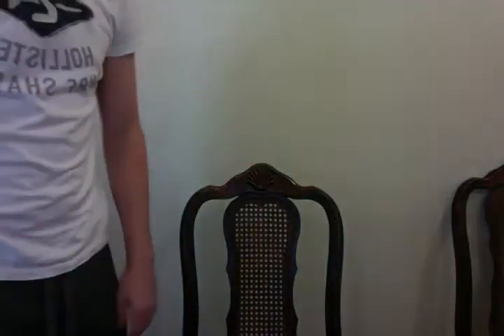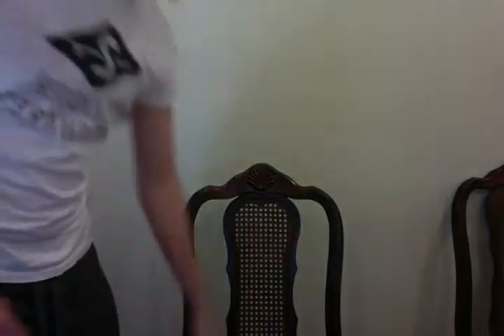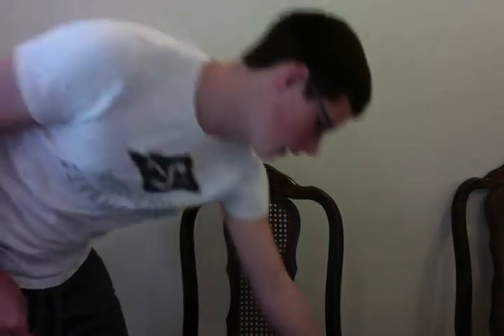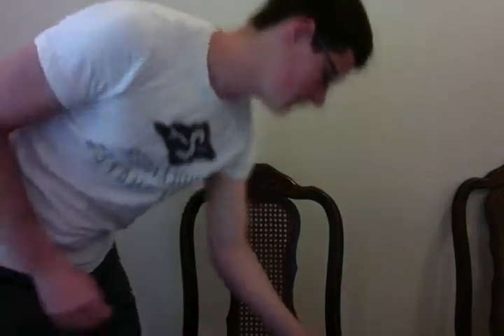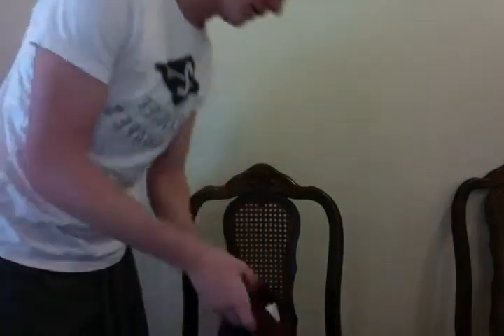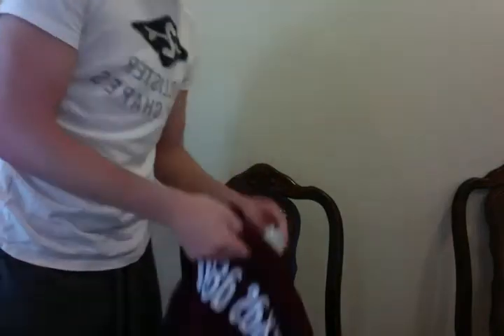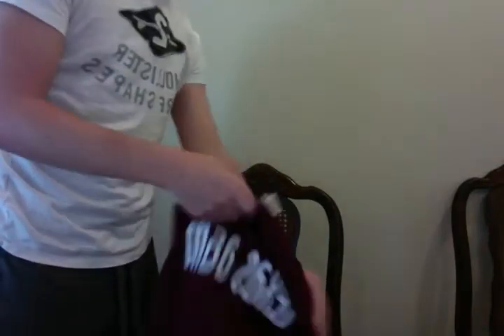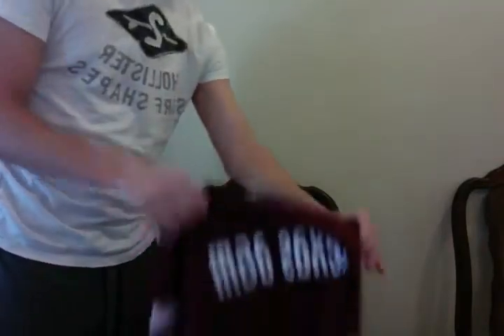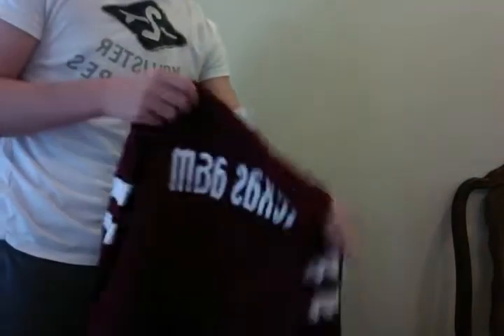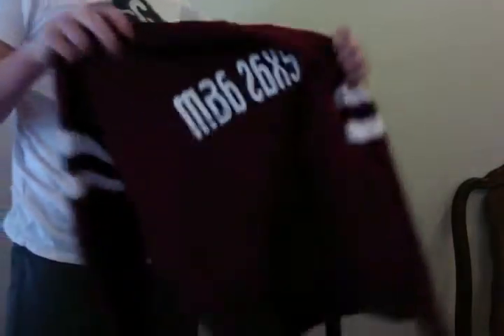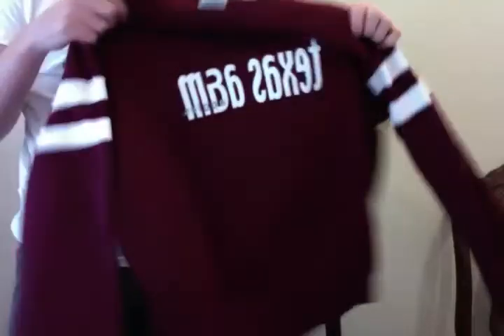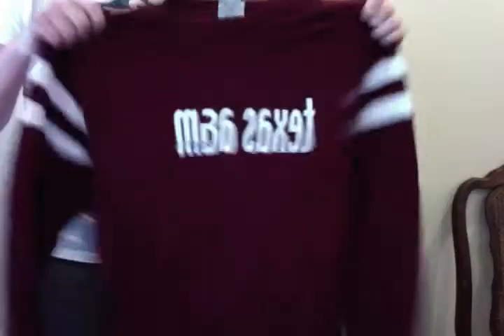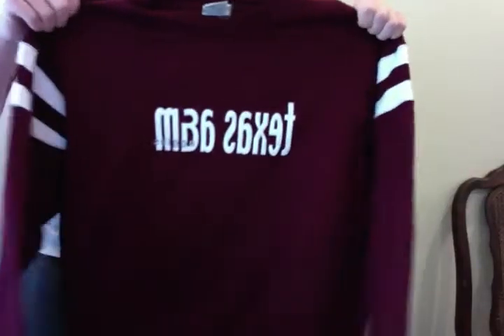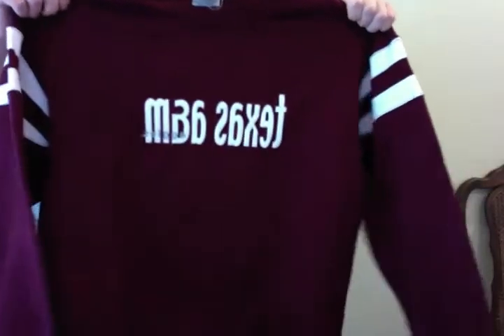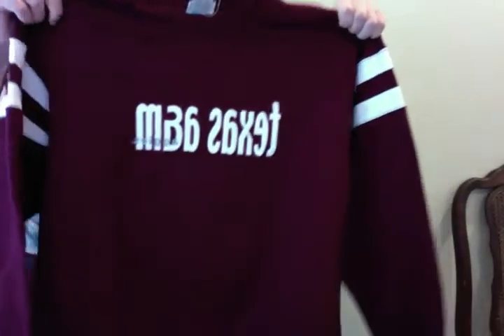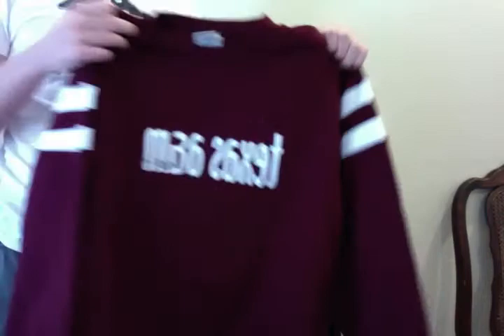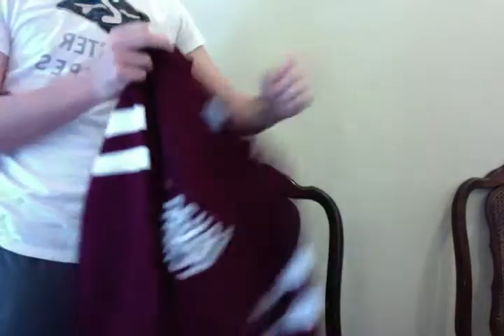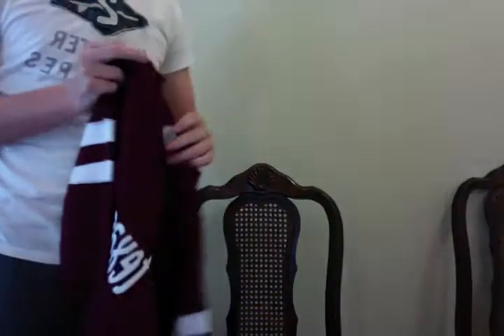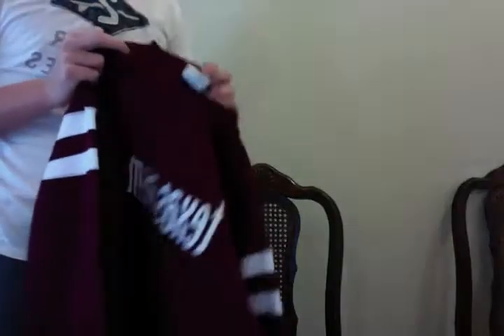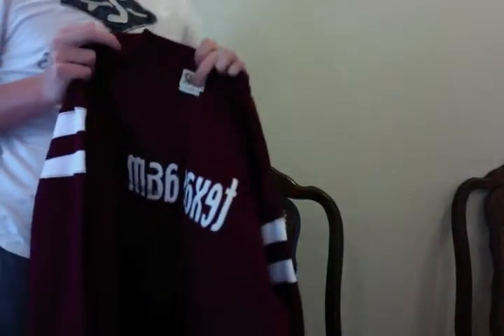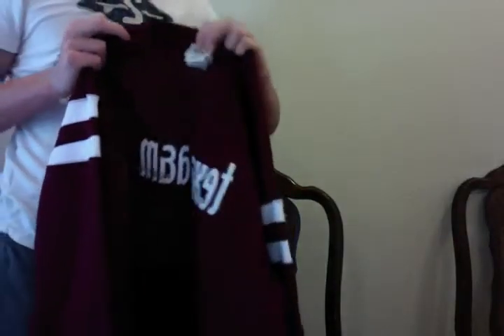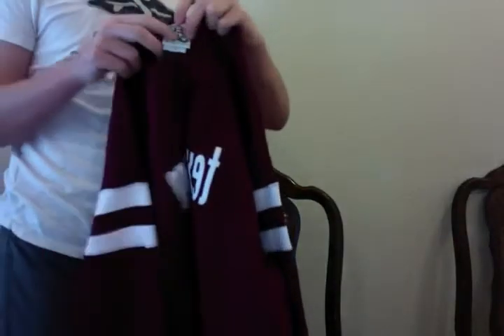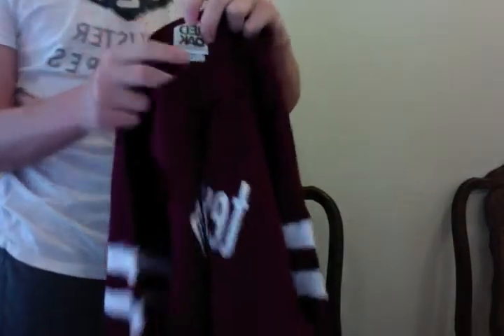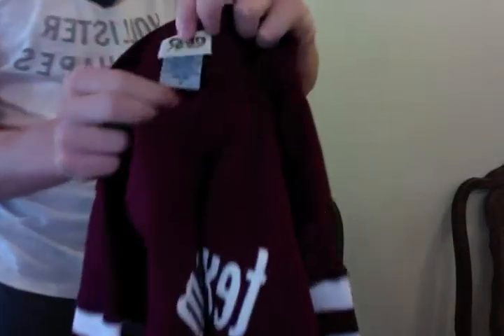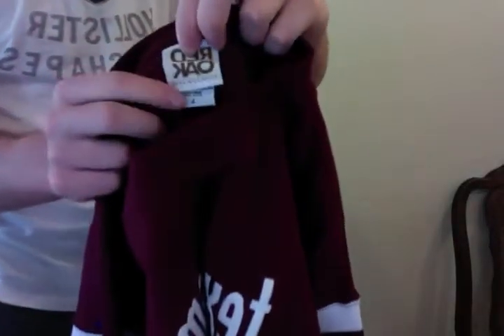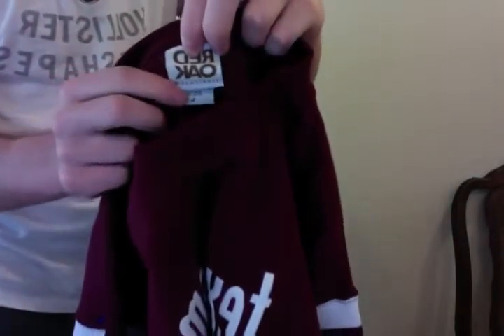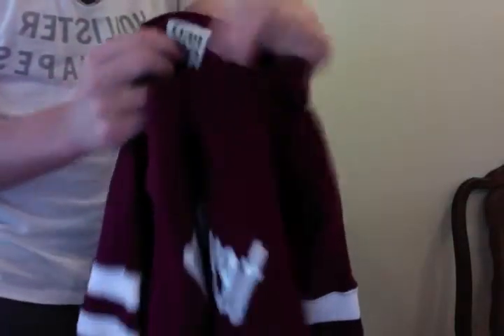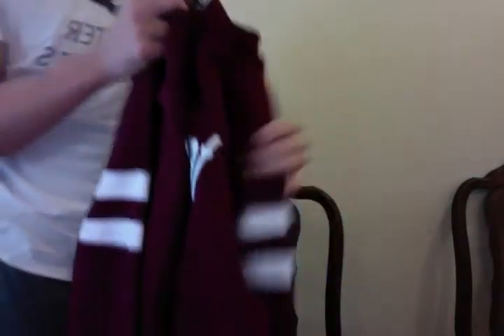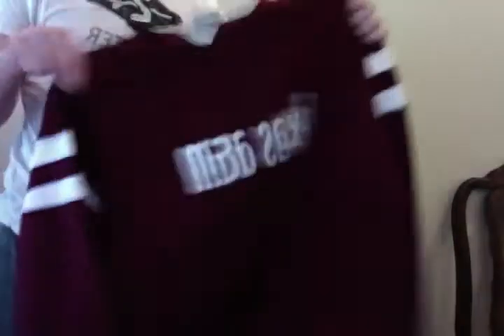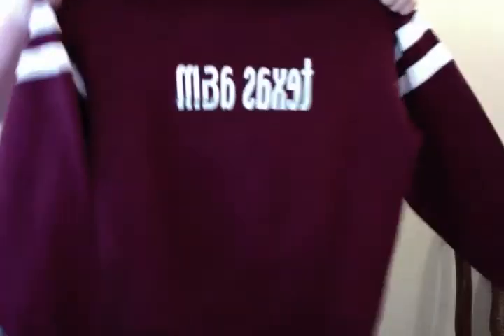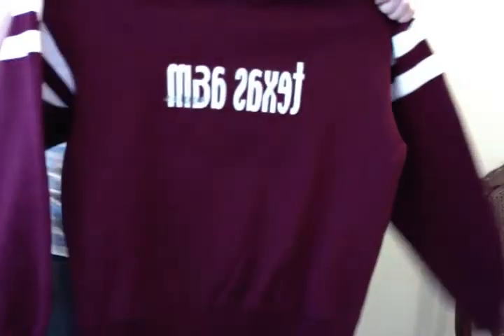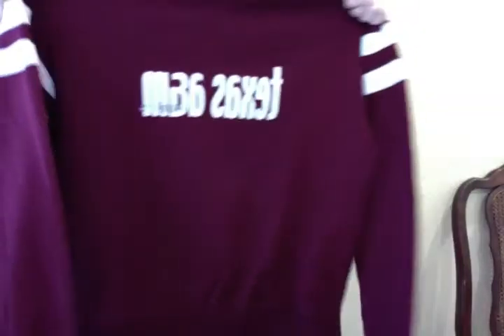We got a Texas A&M sweater, Aggies, size large, Red Oak Apparel. Really cool. $15.